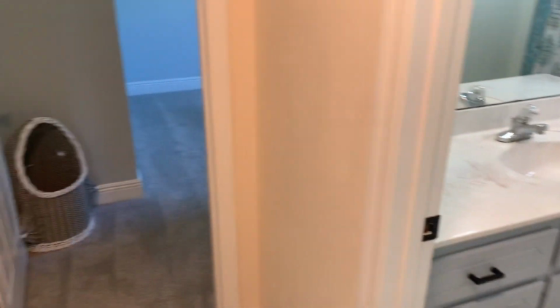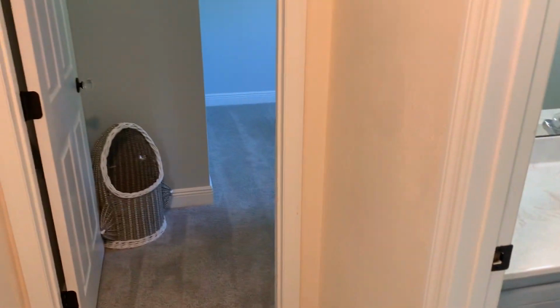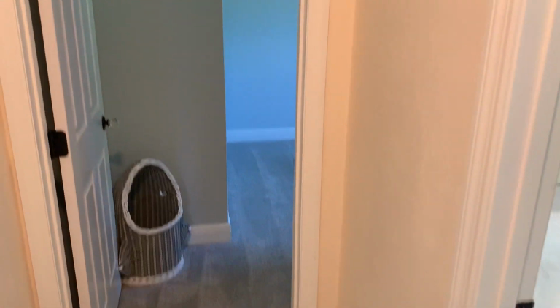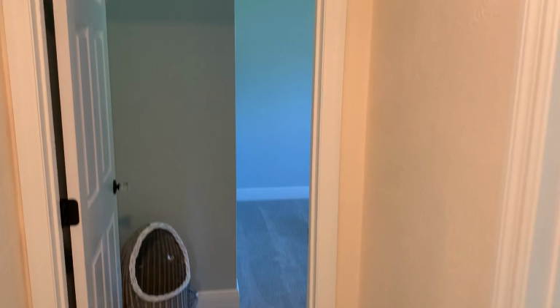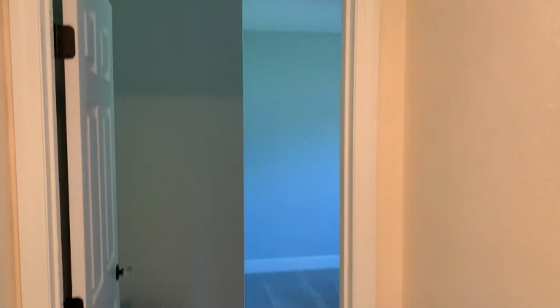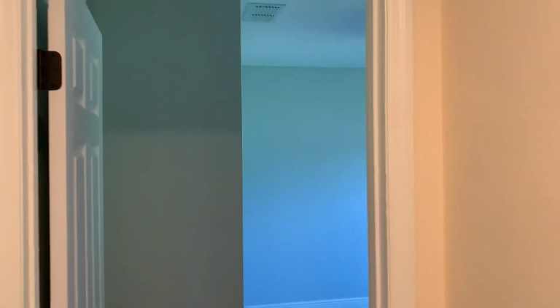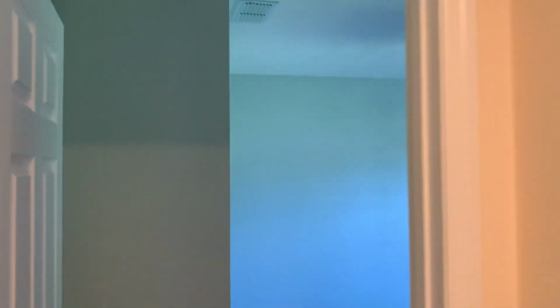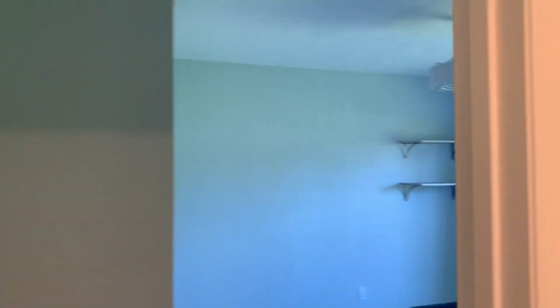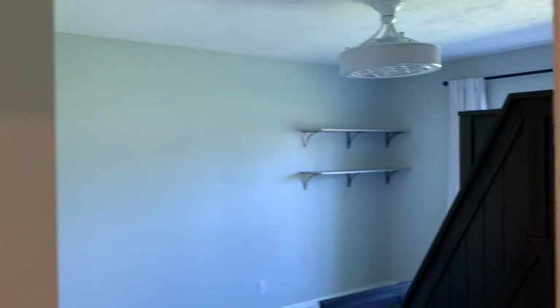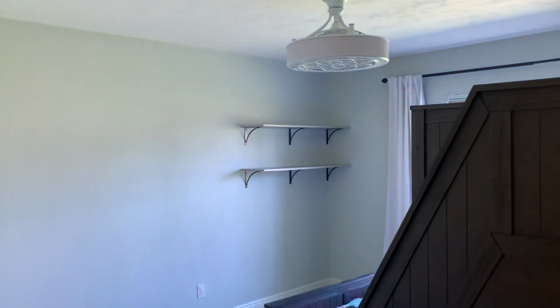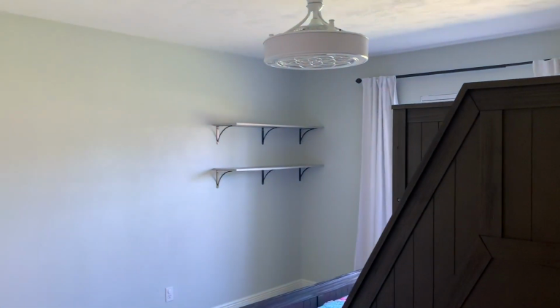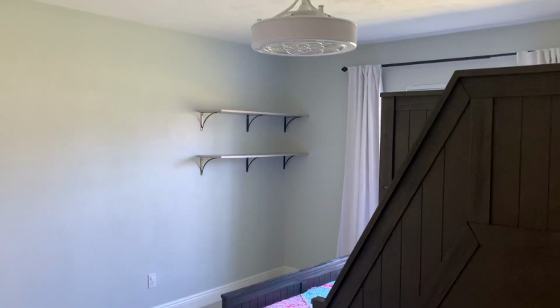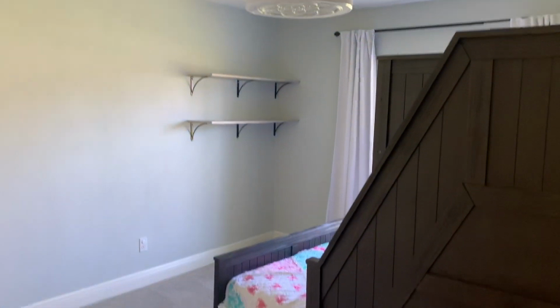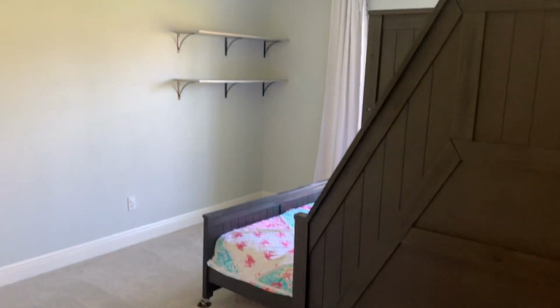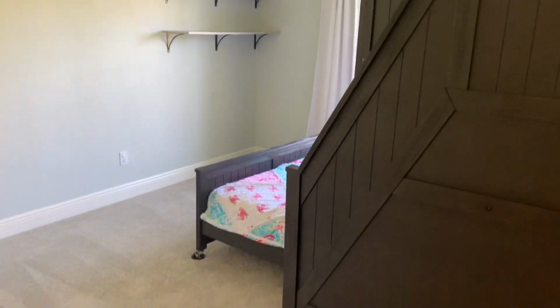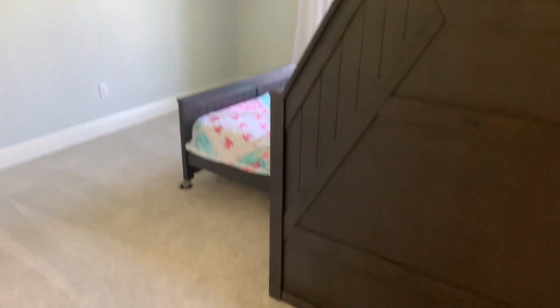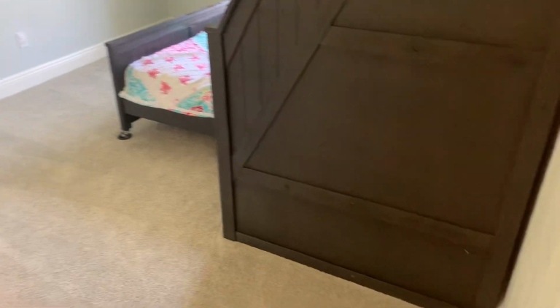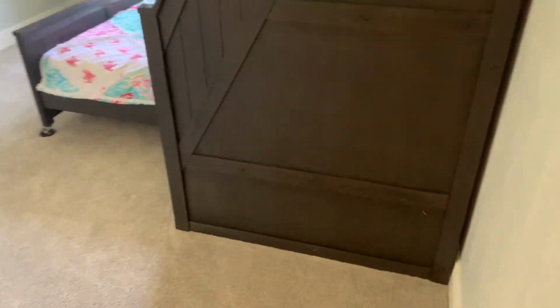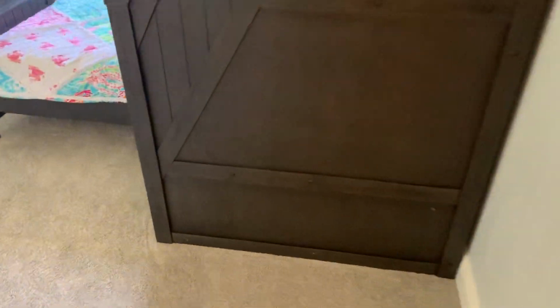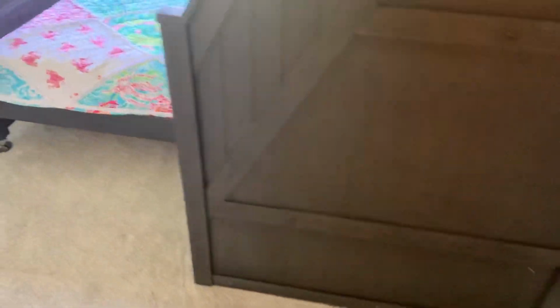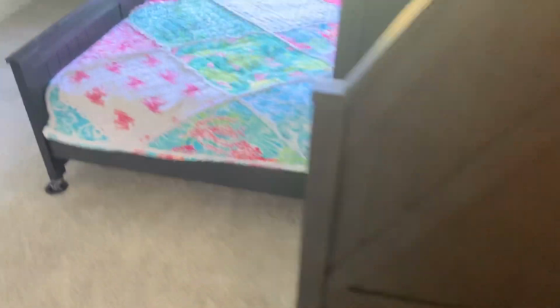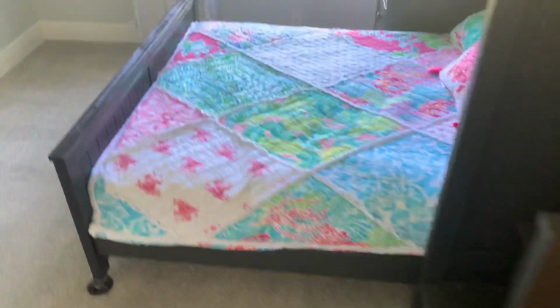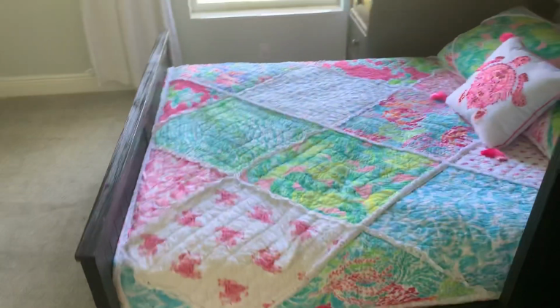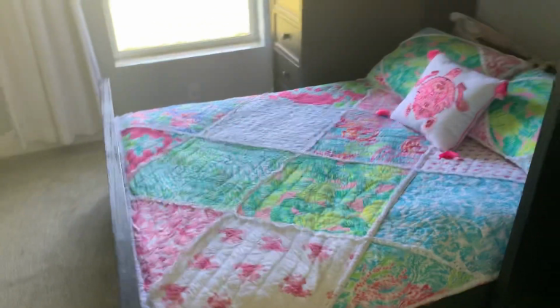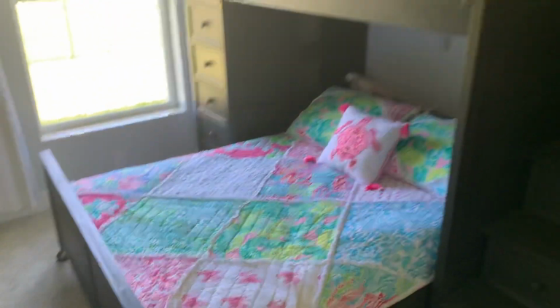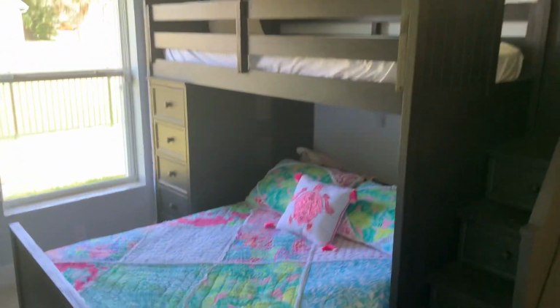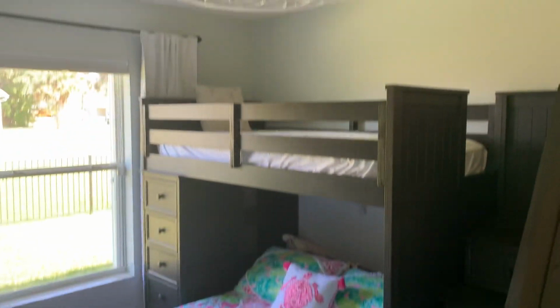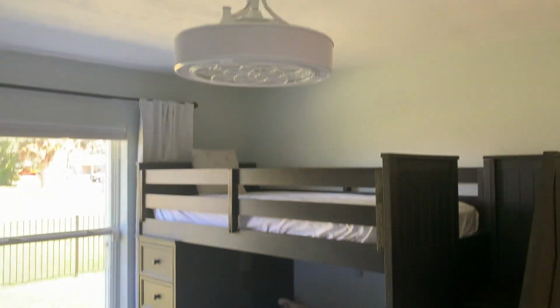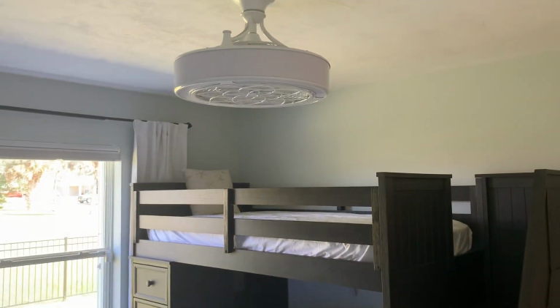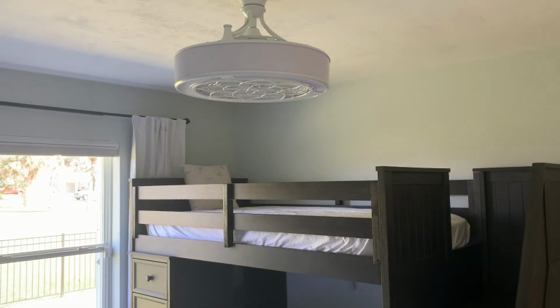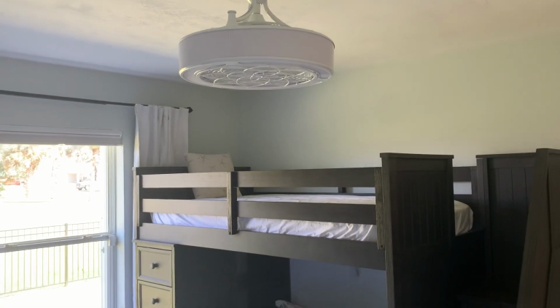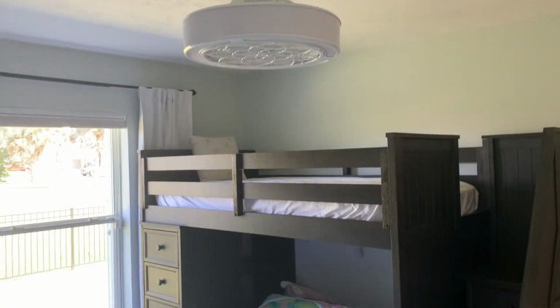Isla's room — cleaner than it will ever be again — with her super cool fan.